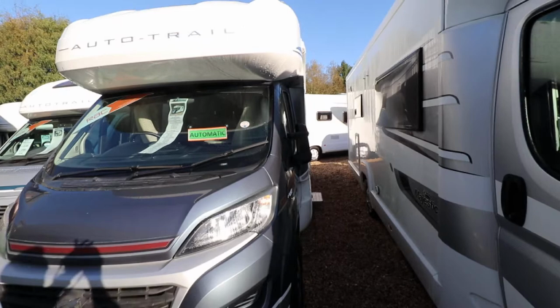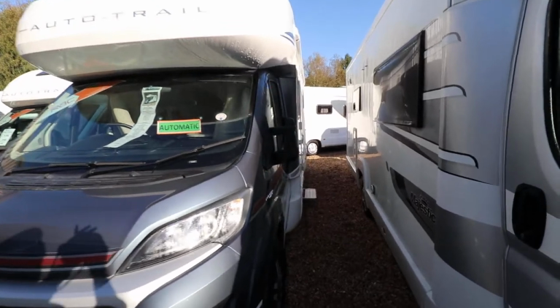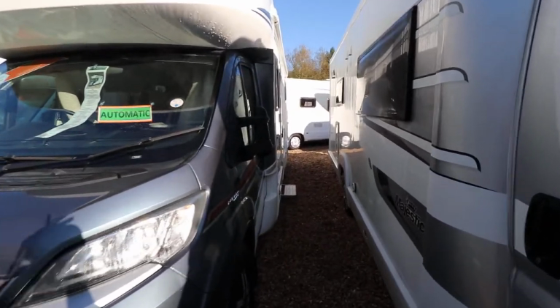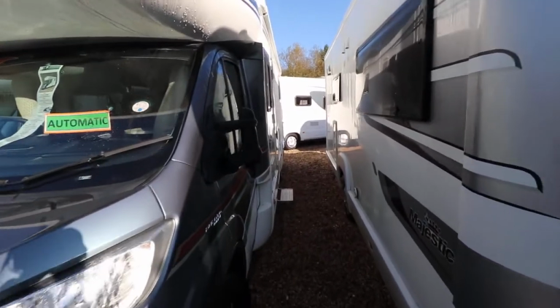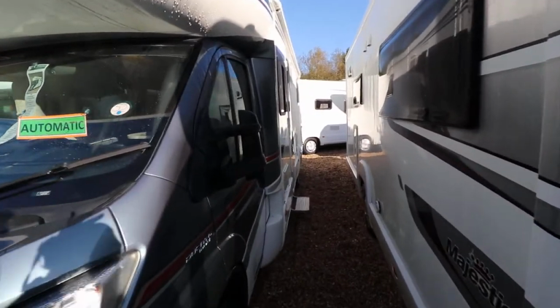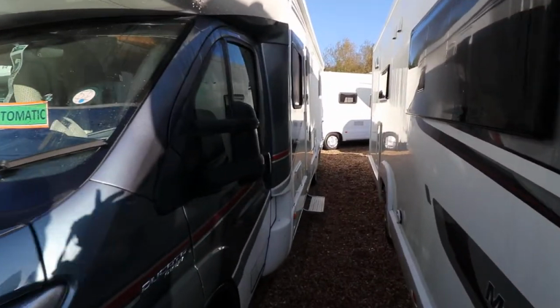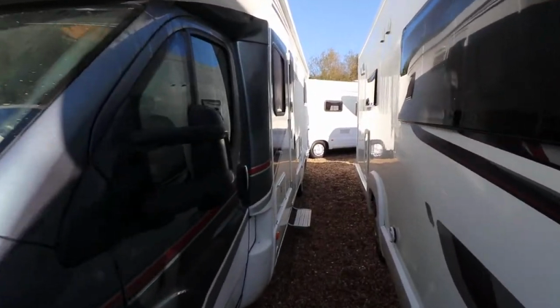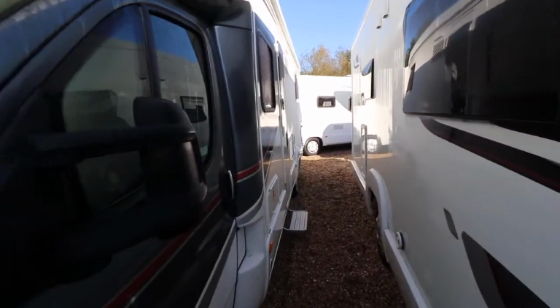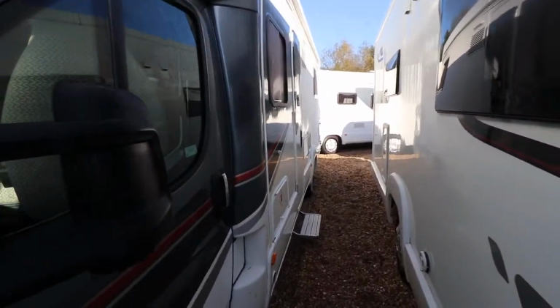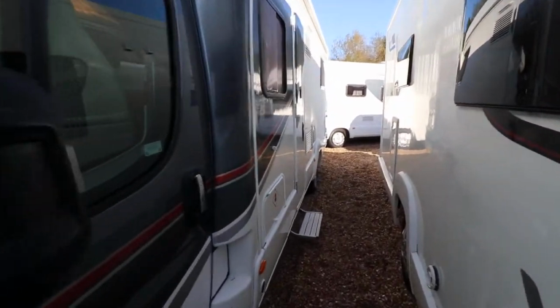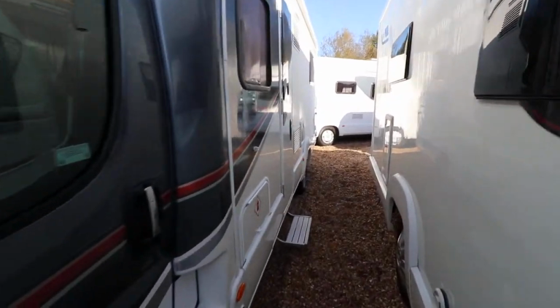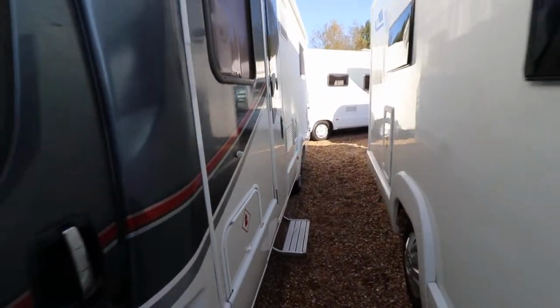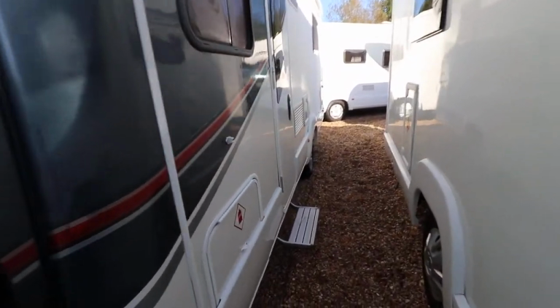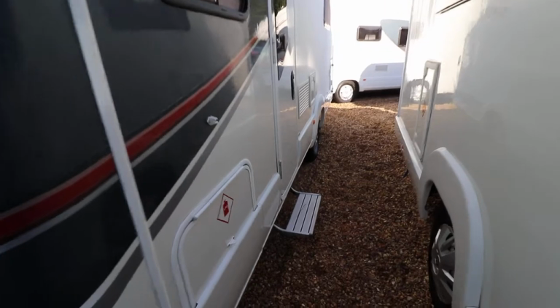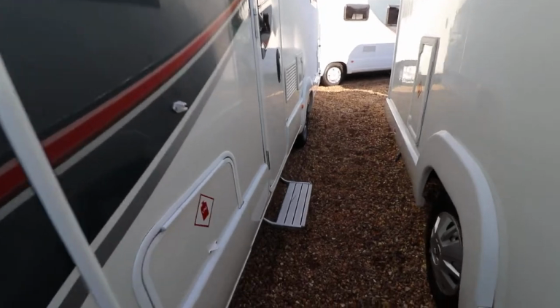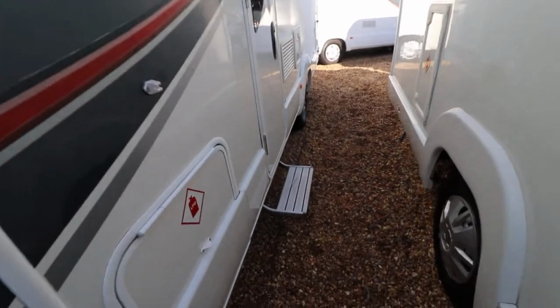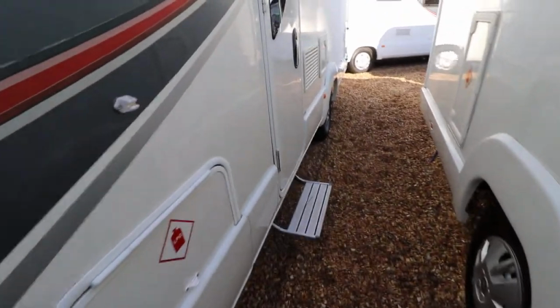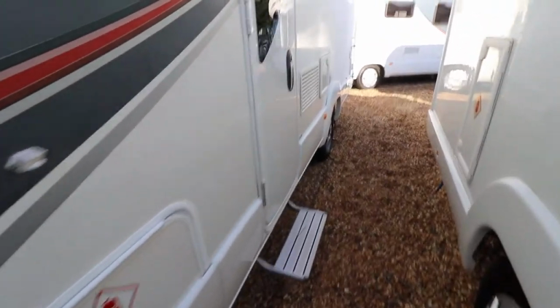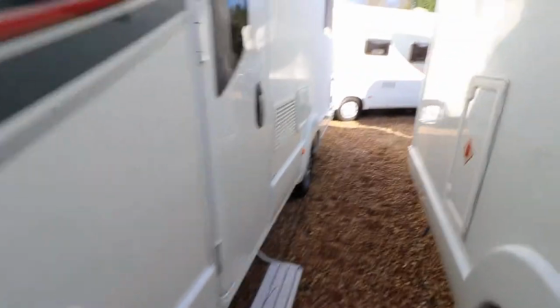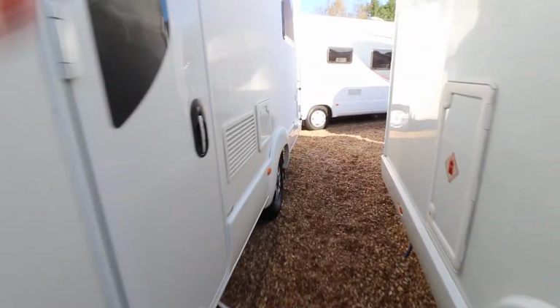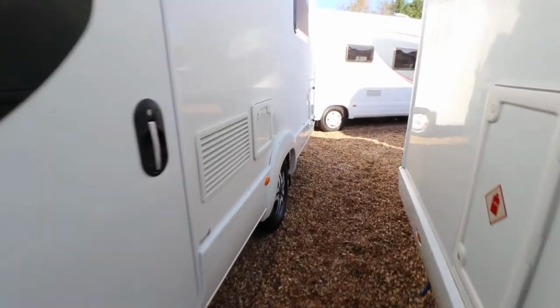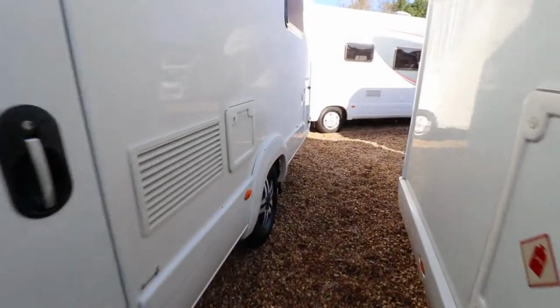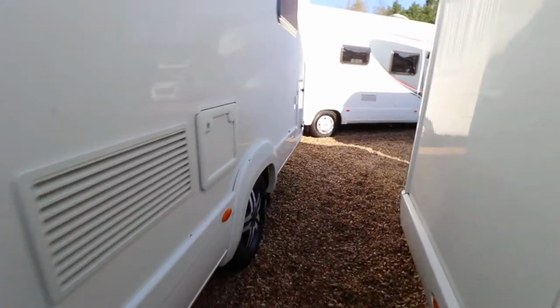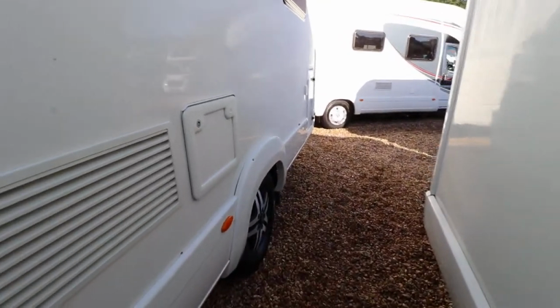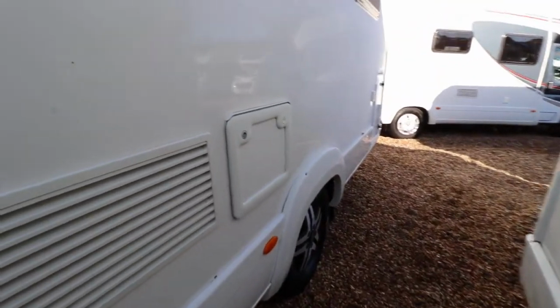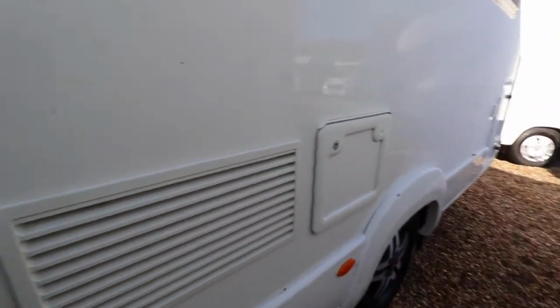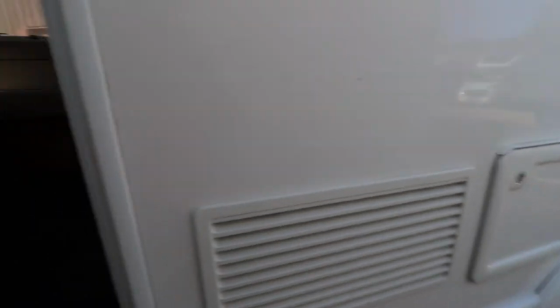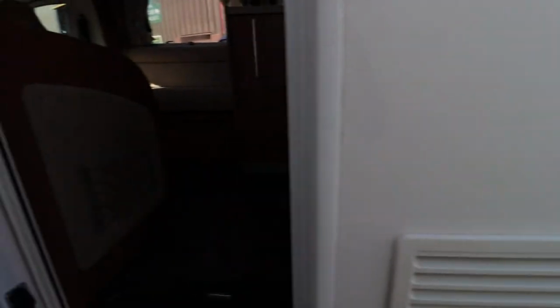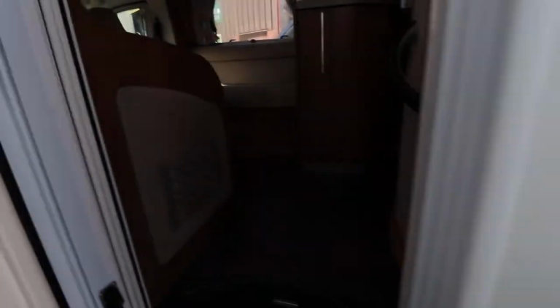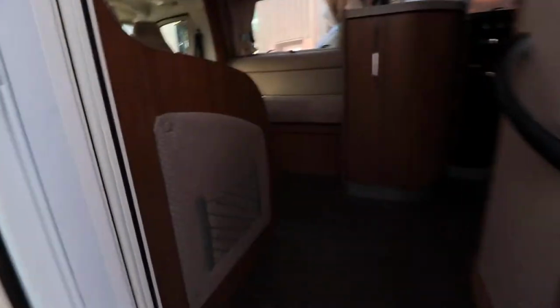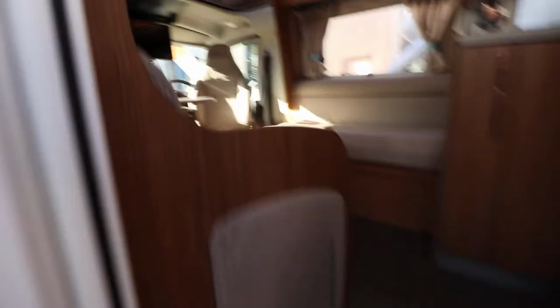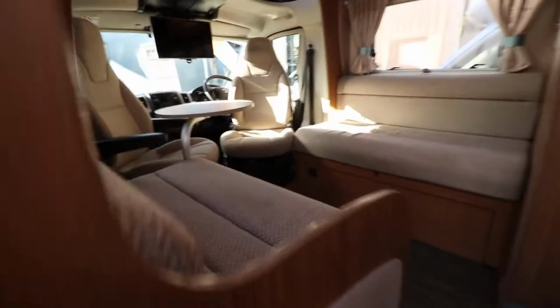On the roof there's a digital aerial and solar panel, and on the back there is a cycle rack. We also have an electric entrance step and there's an awning as well. It has alloy wheels.